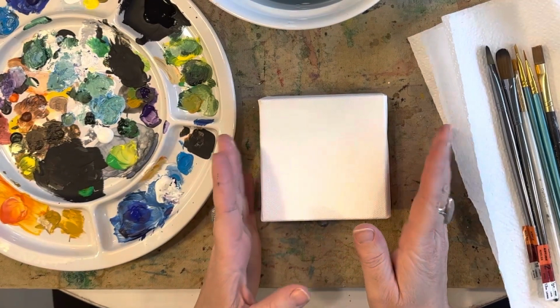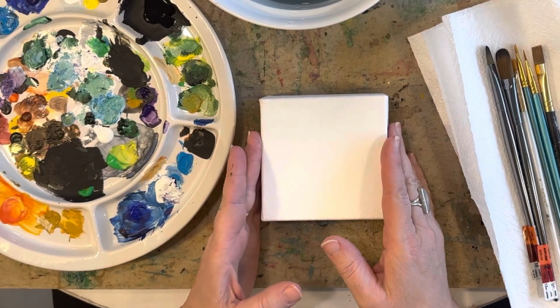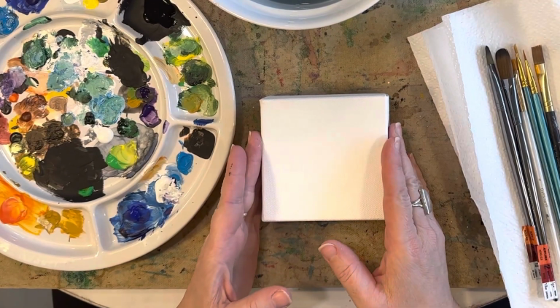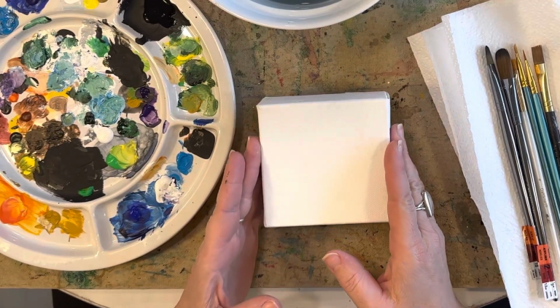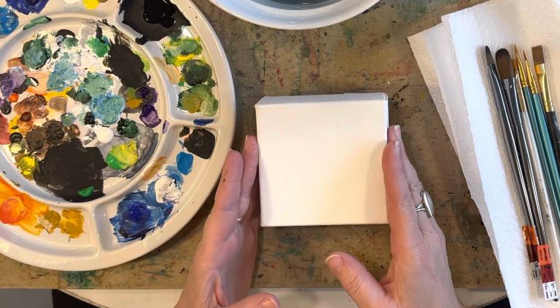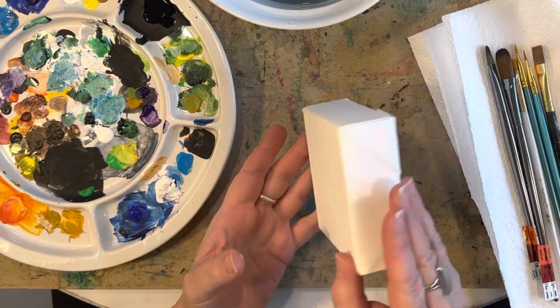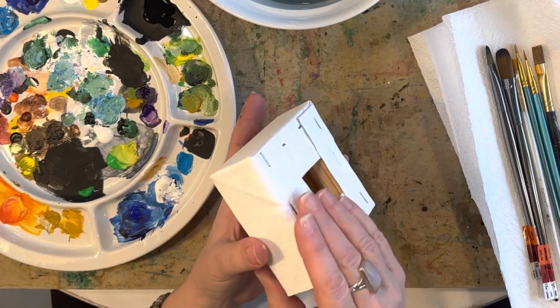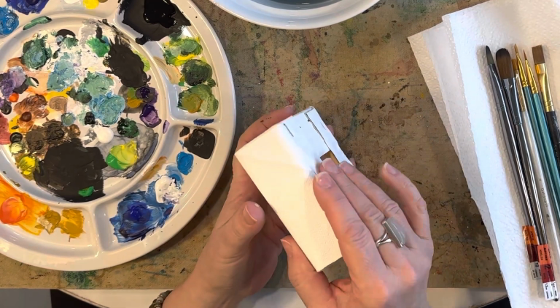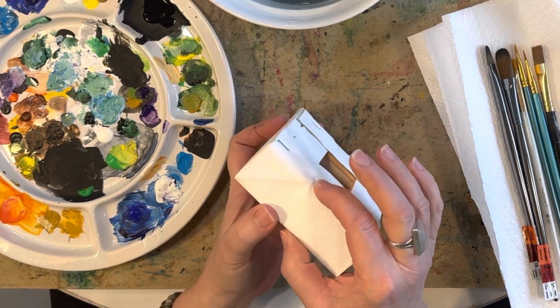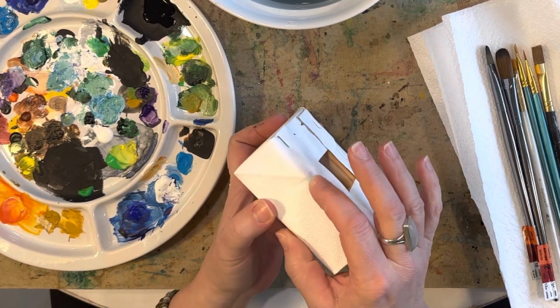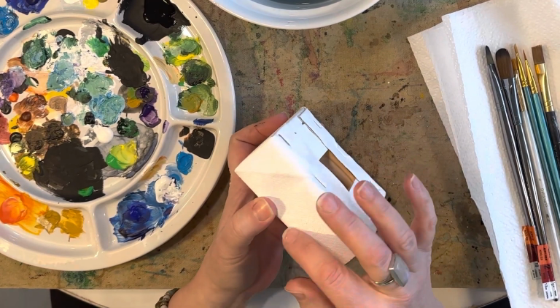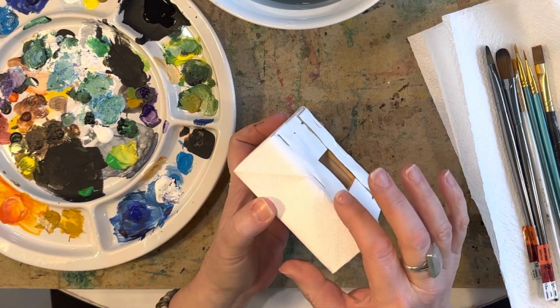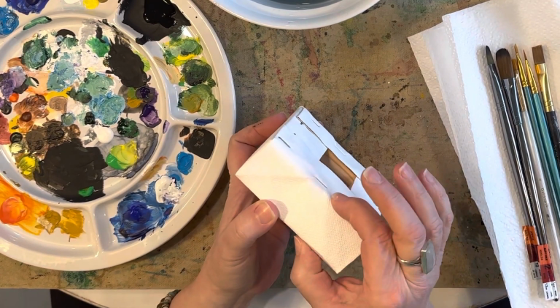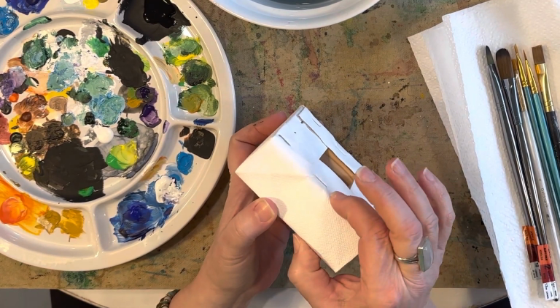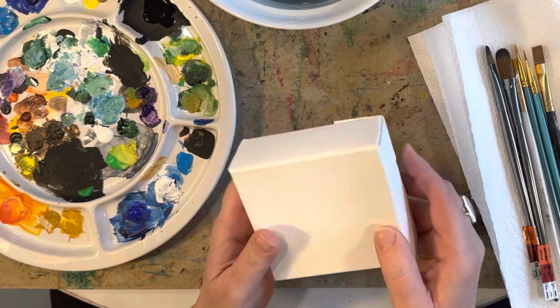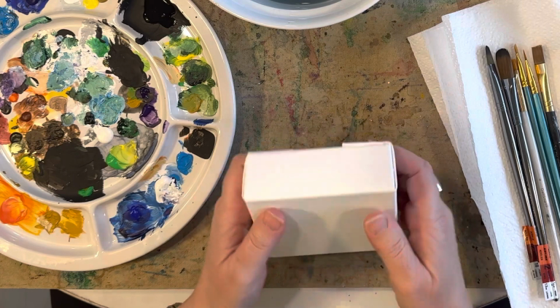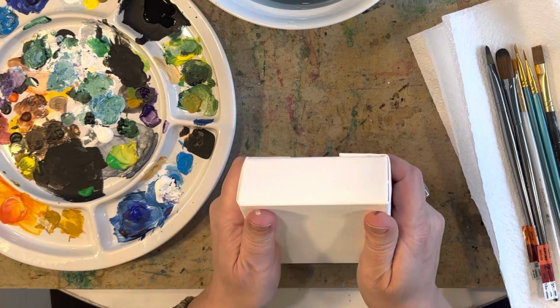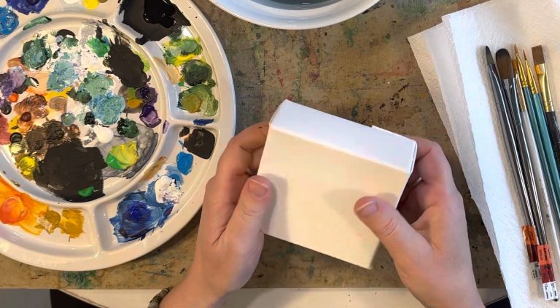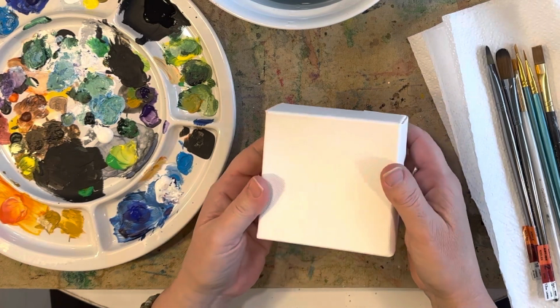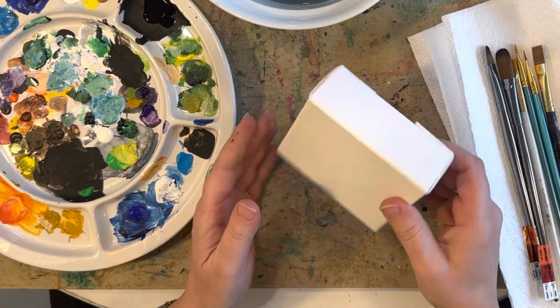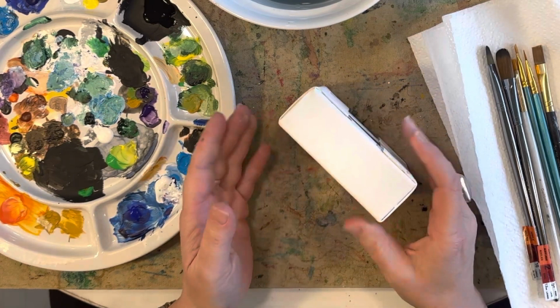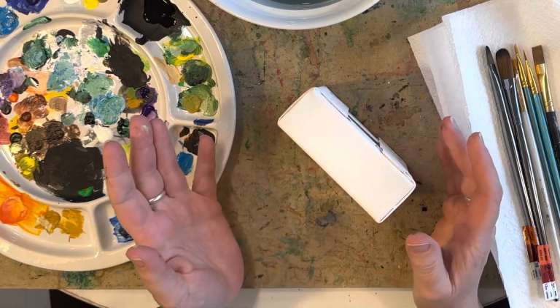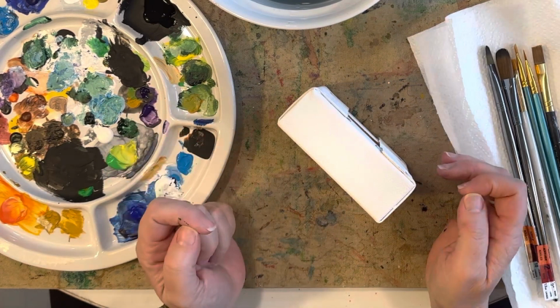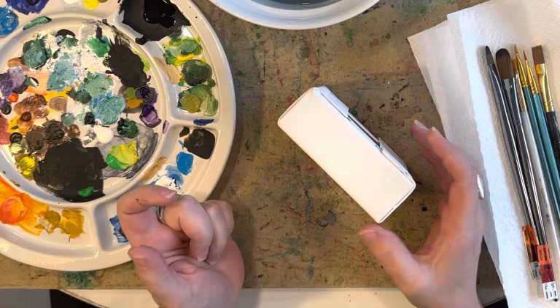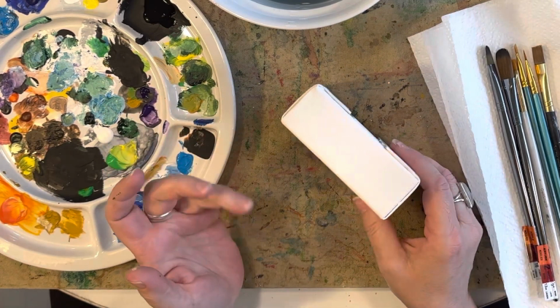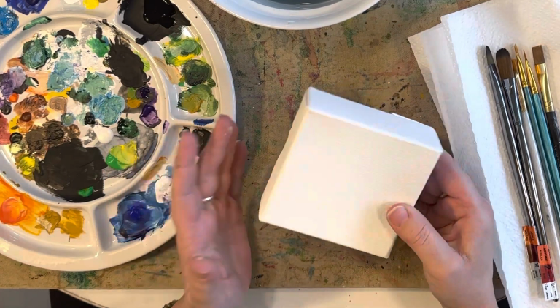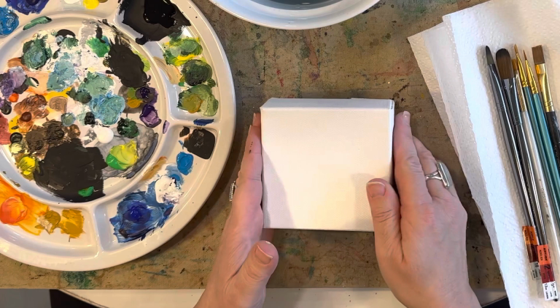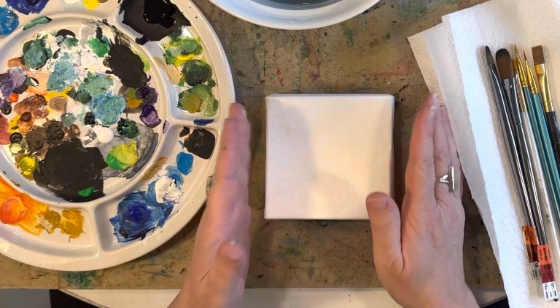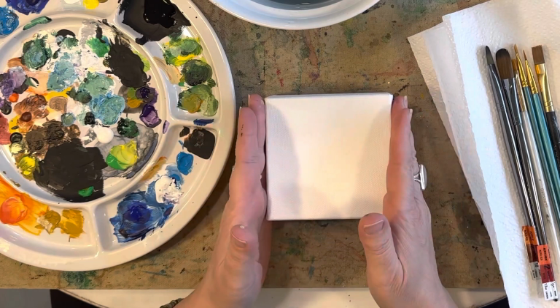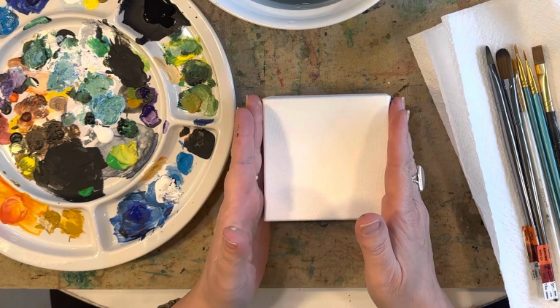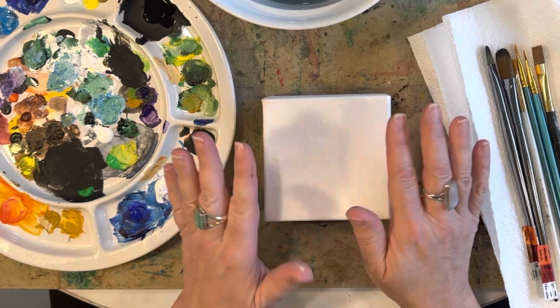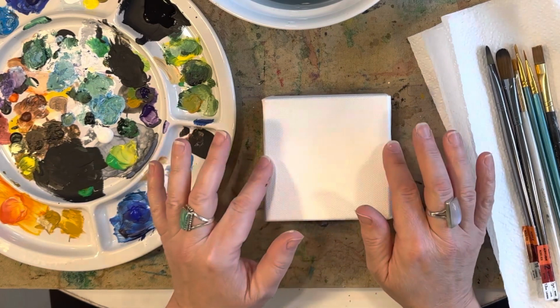To get started, I've got my four-inch by four-inch canvas here. I use canvases that are a little bit thicker — this one is about an inch and a half thick. I just prefer that. If you don't want to hang it on a wall you can always set it on a table or a counter. They just look really cute, especially the little canvases.